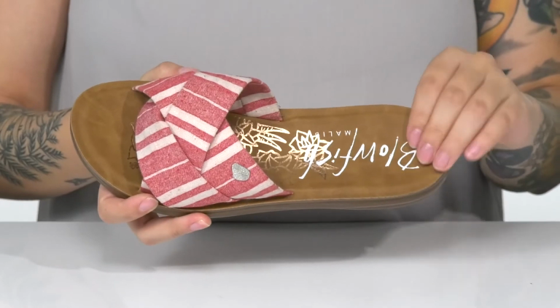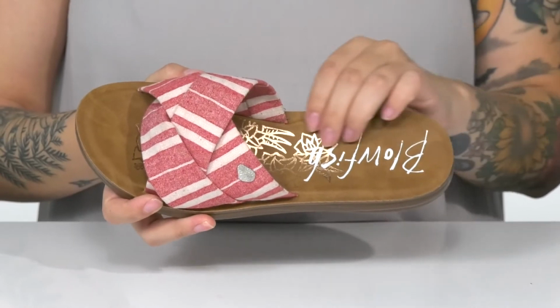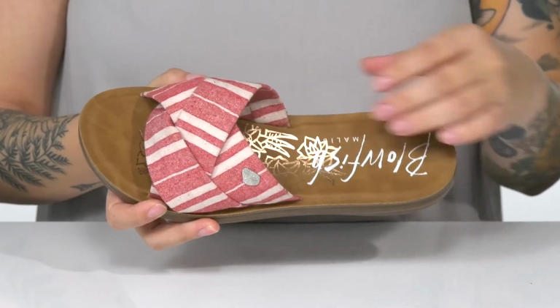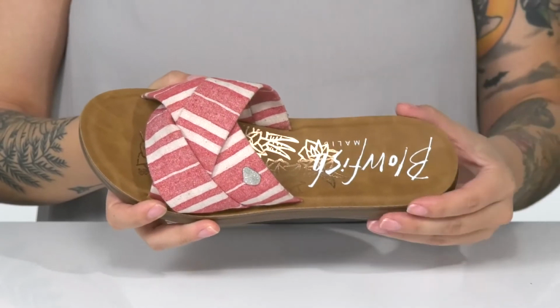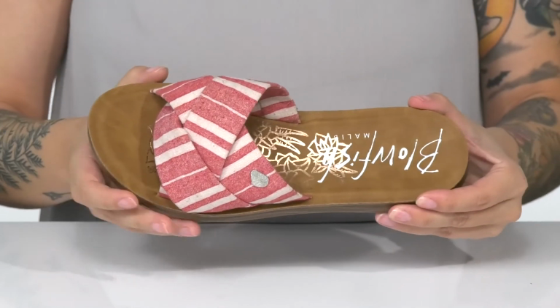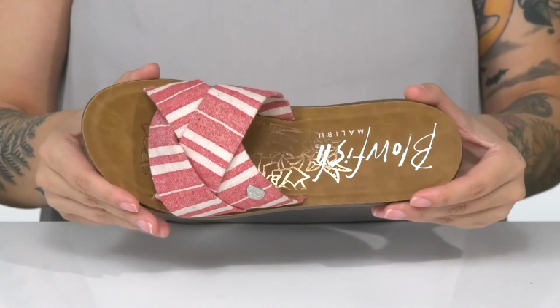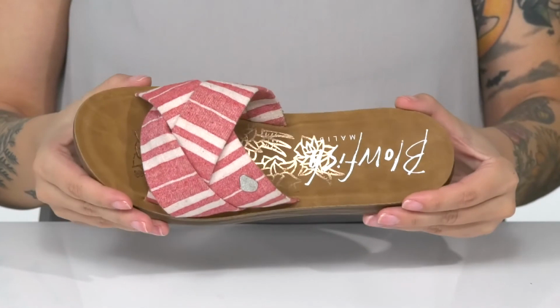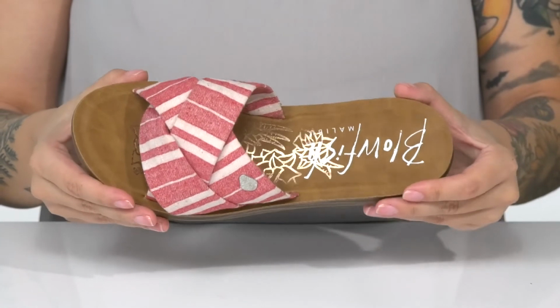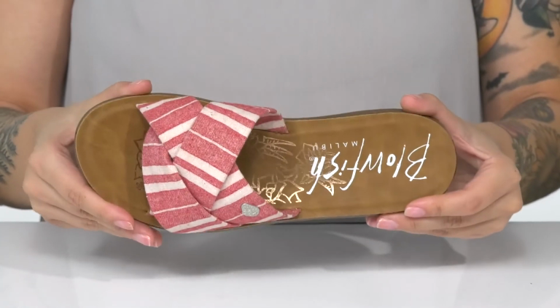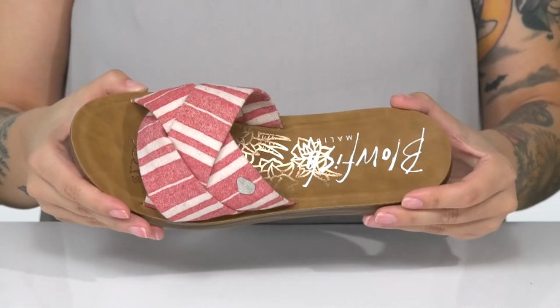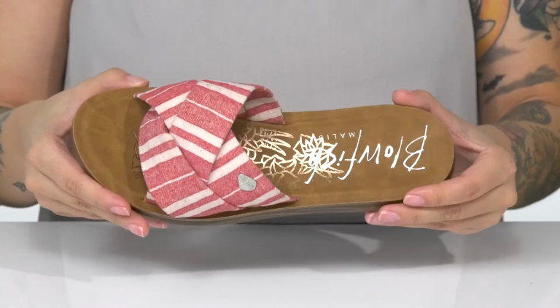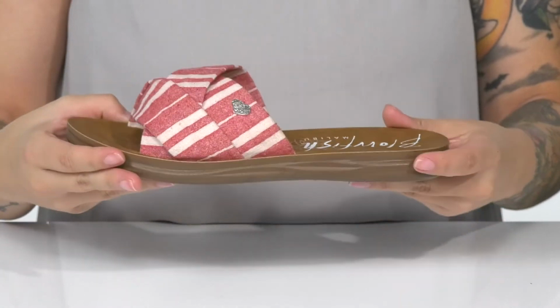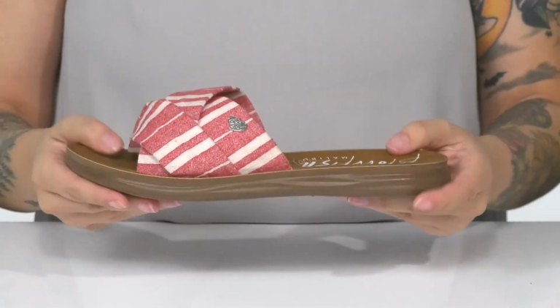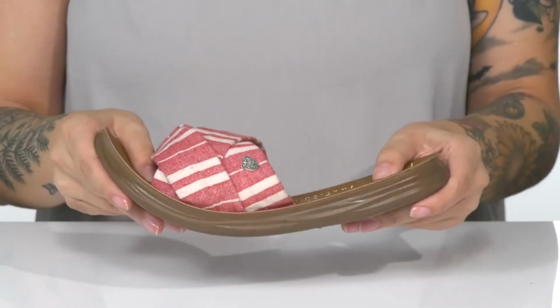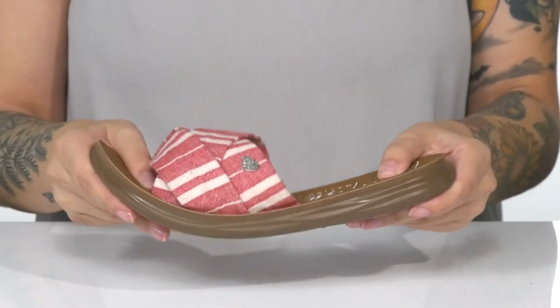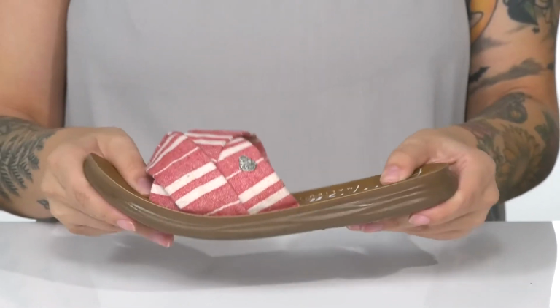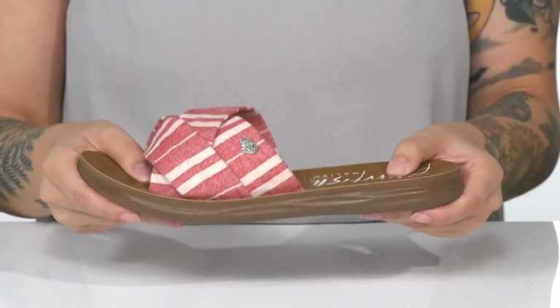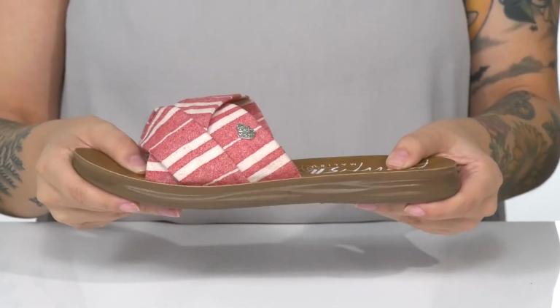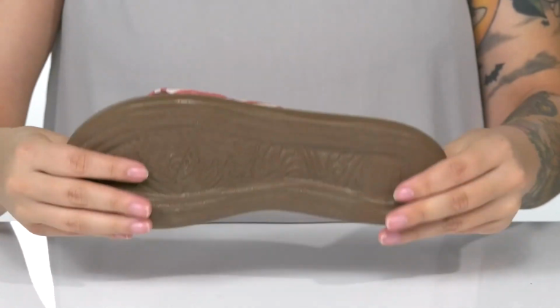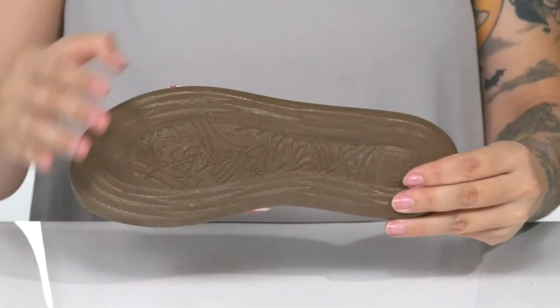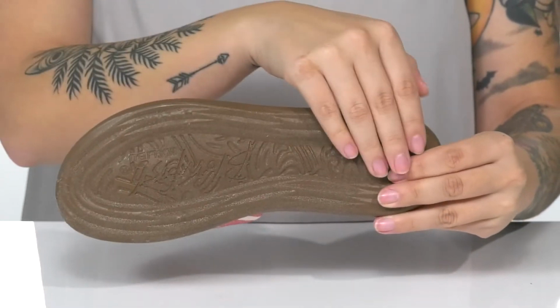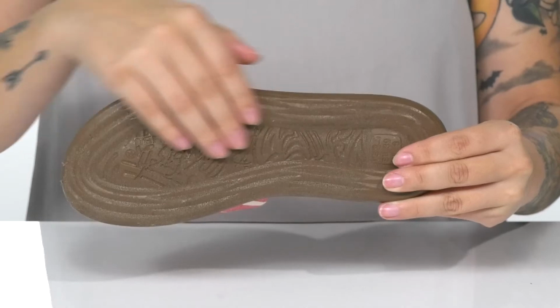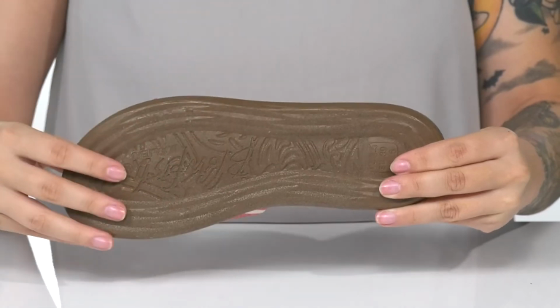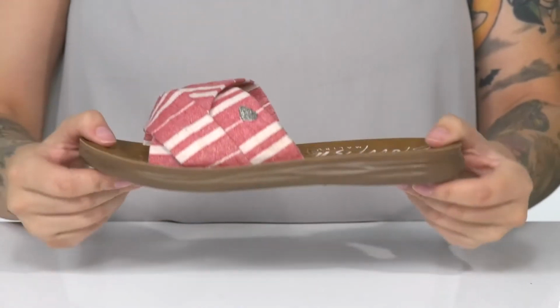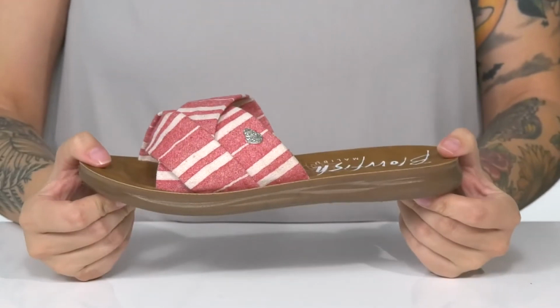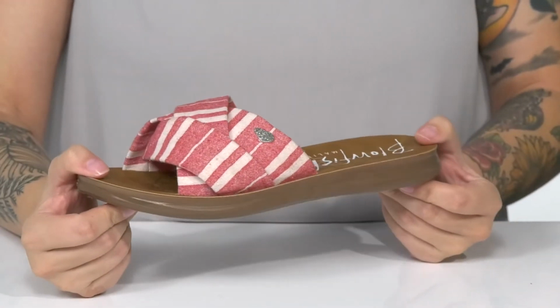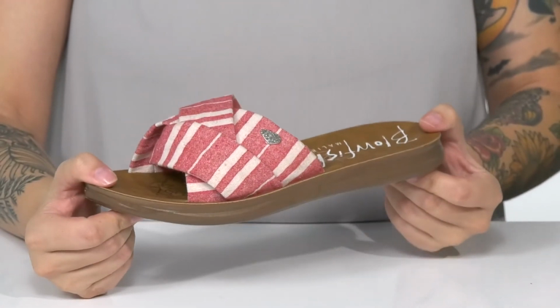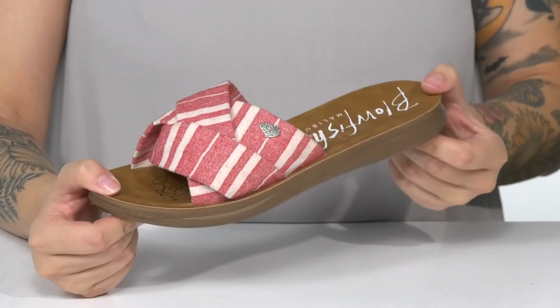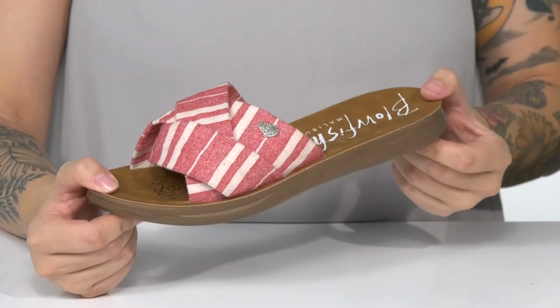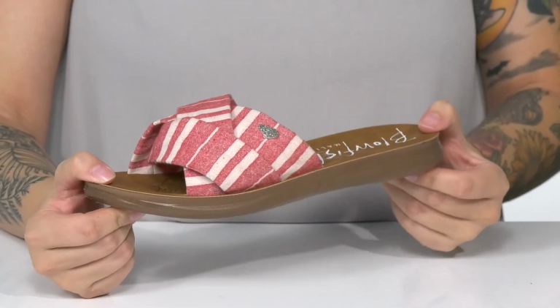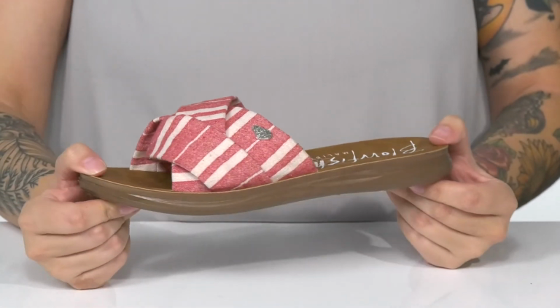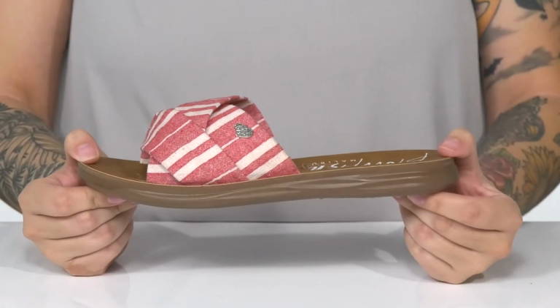The footbed features that Blowfish logo and it even has a really fun metallic shine to it. That midsole has flexibility for an easier stride. Underneath is flocked for traction, and I think these would pair very well with a dress top and some skinny jeans.